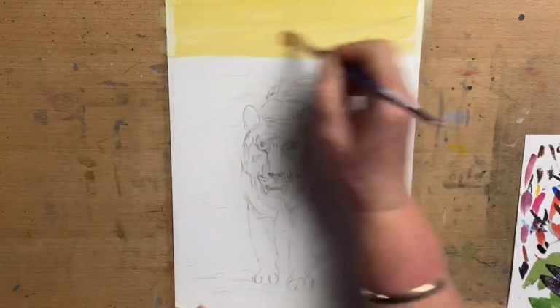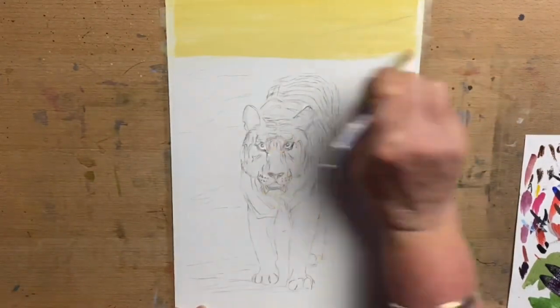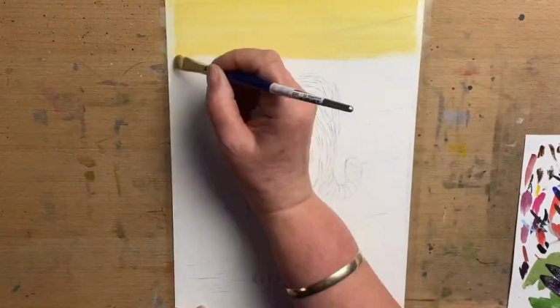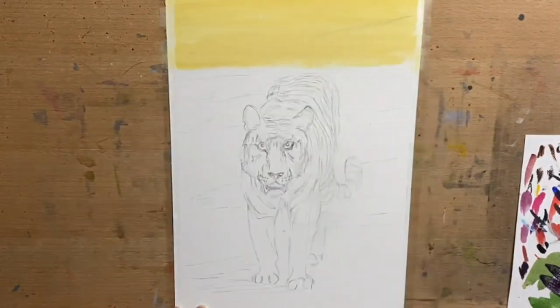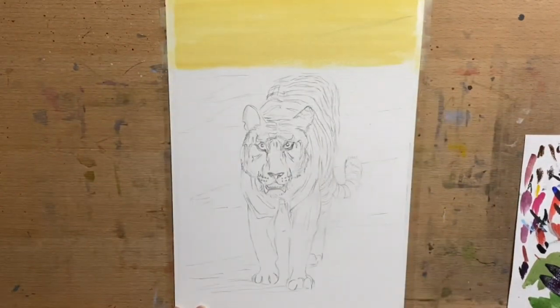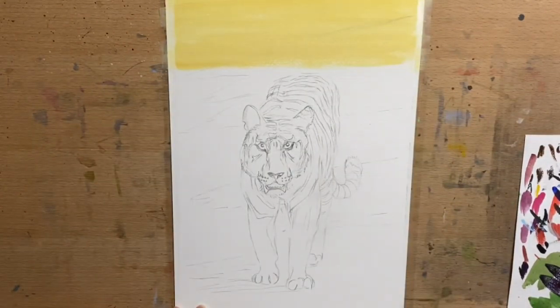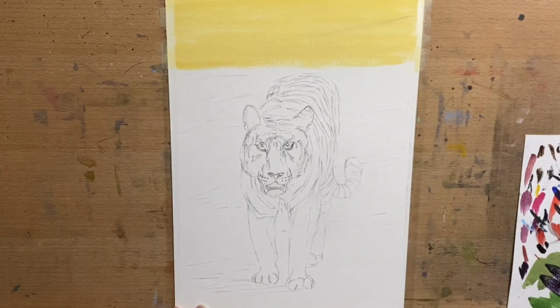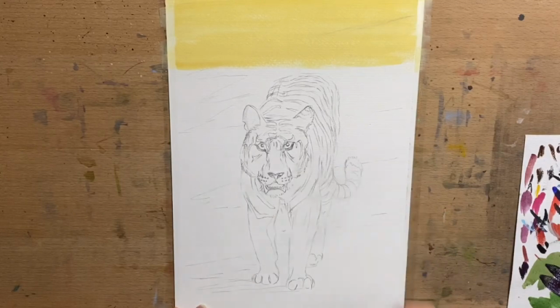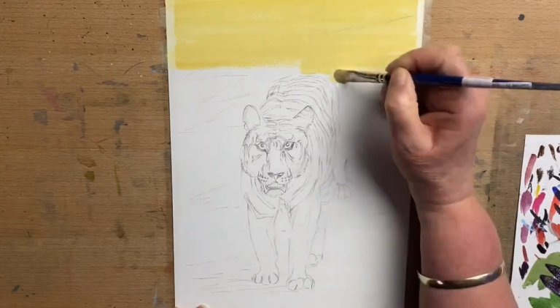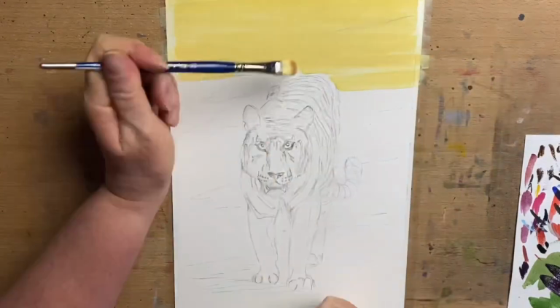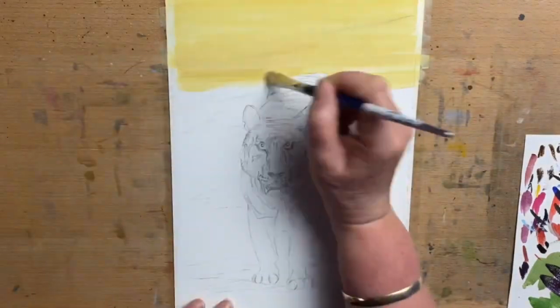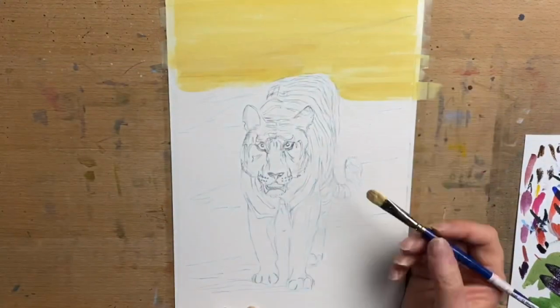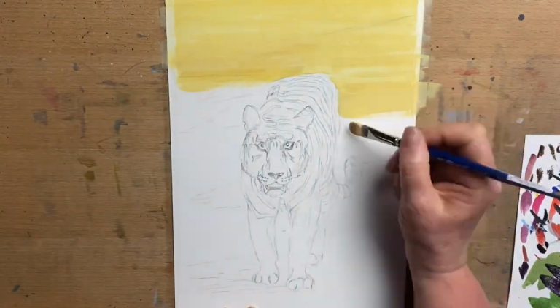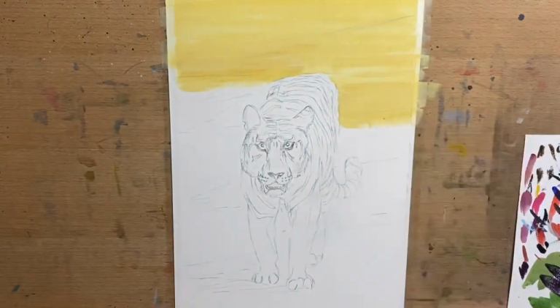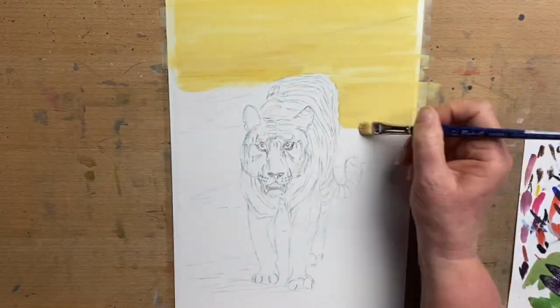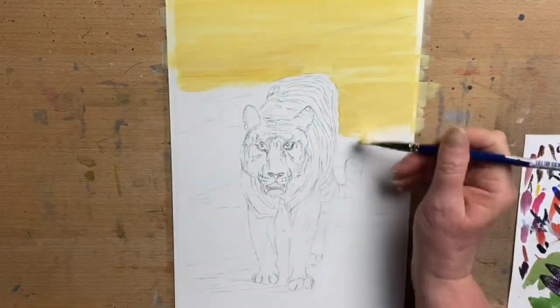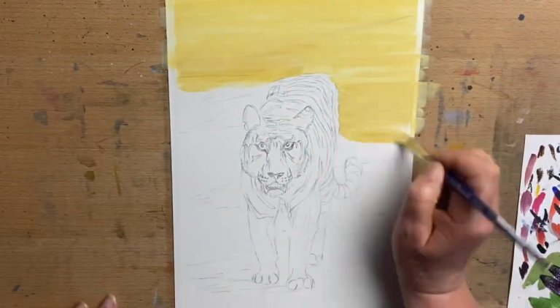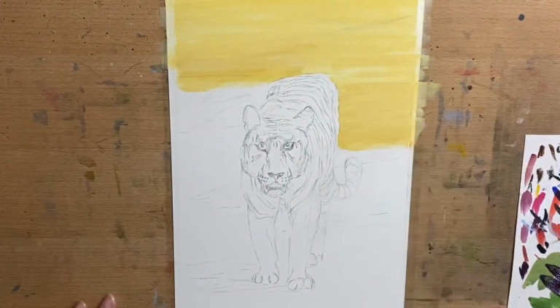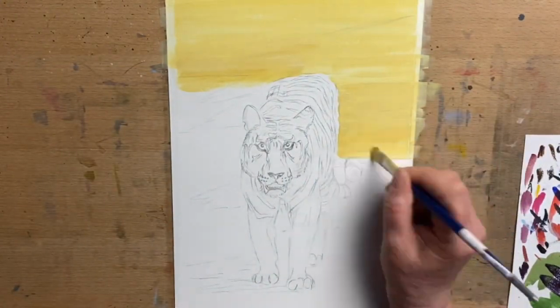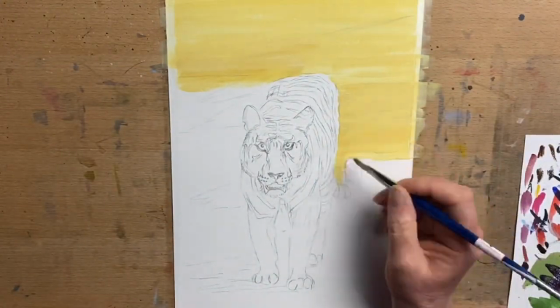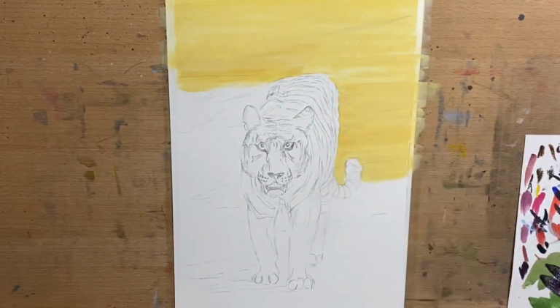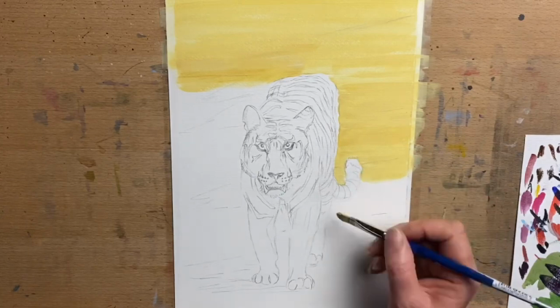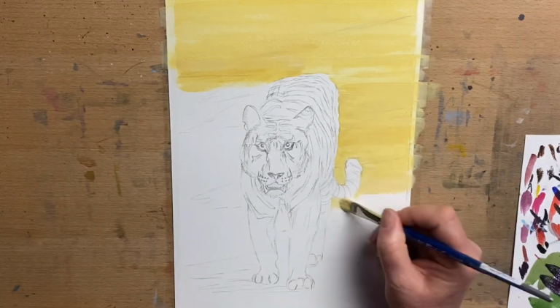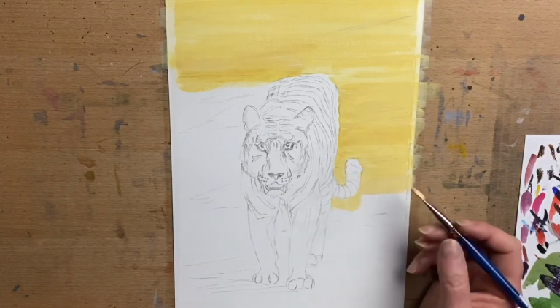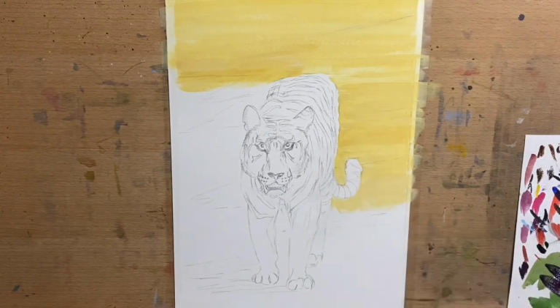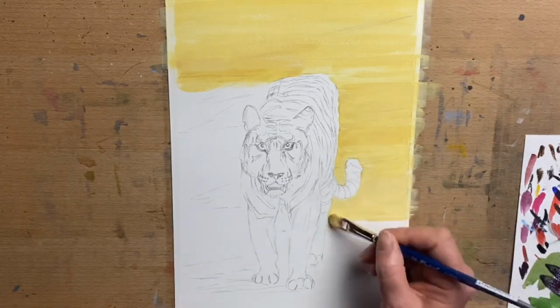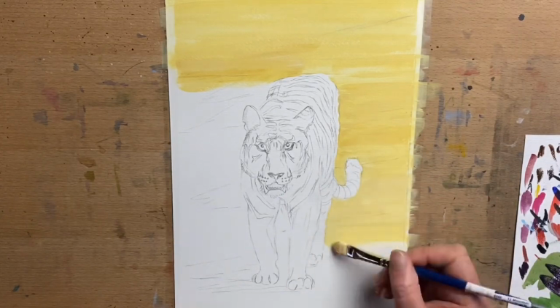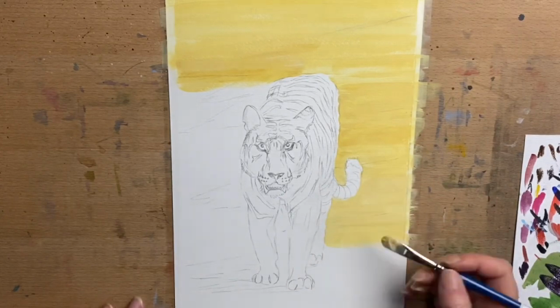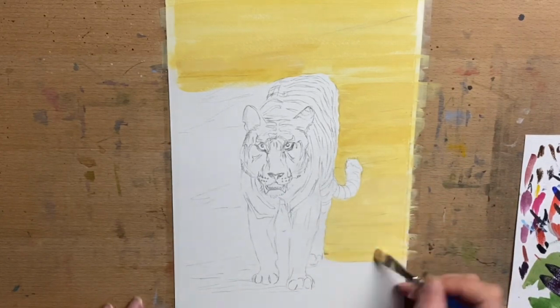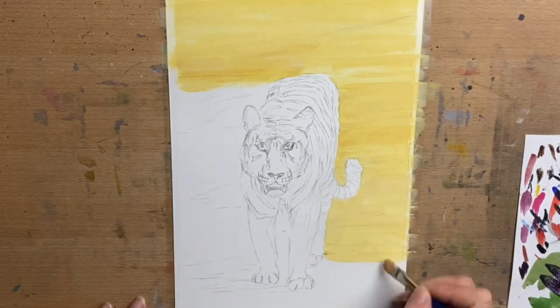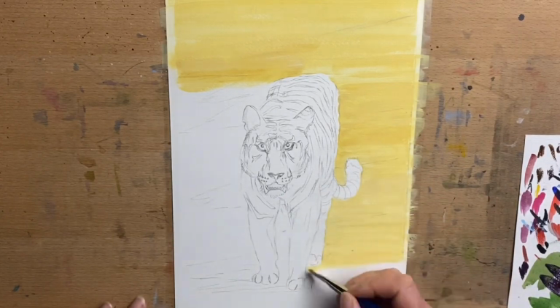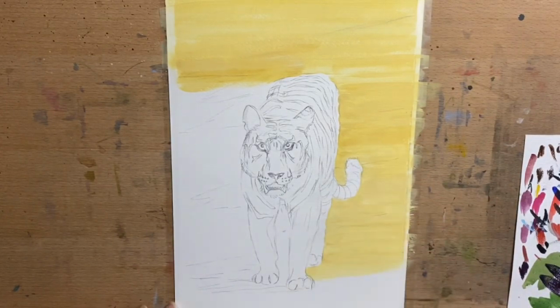Now I start on the background and I start with yellow oxide and white and I run that completely over the background. Then I'll add a purpley shadow colour into the areas that are going to be shadowed in the background.